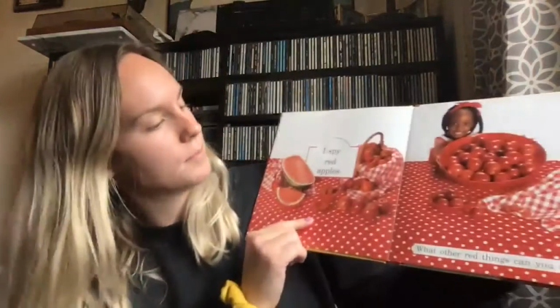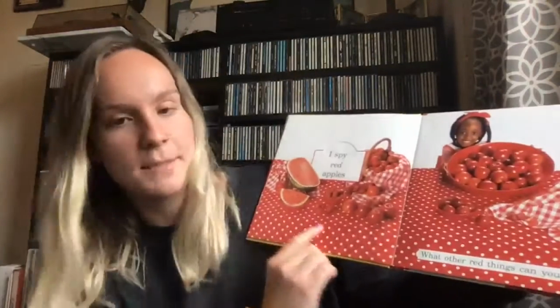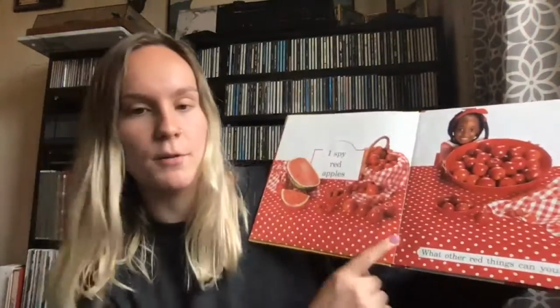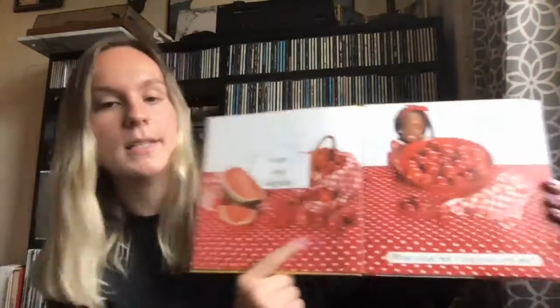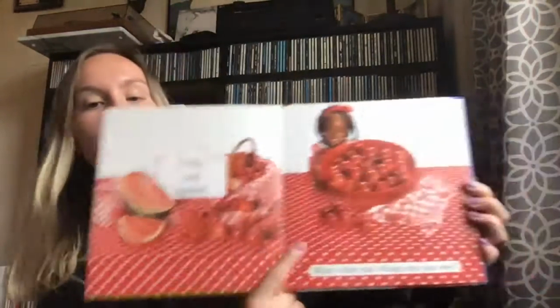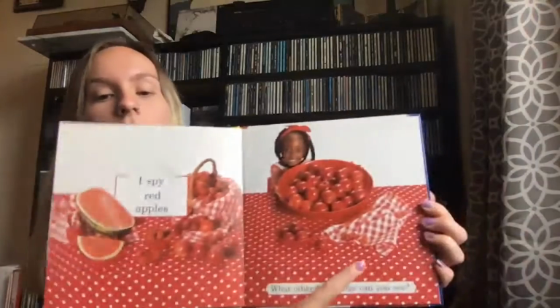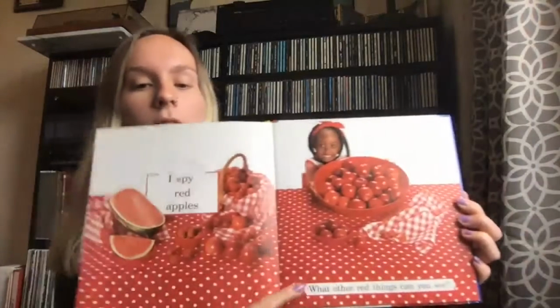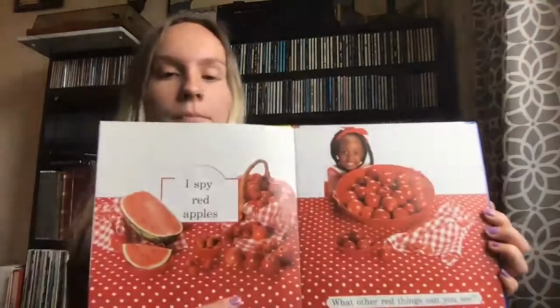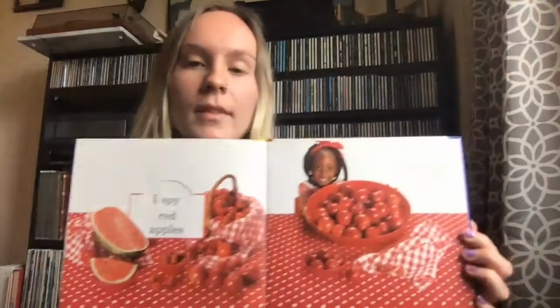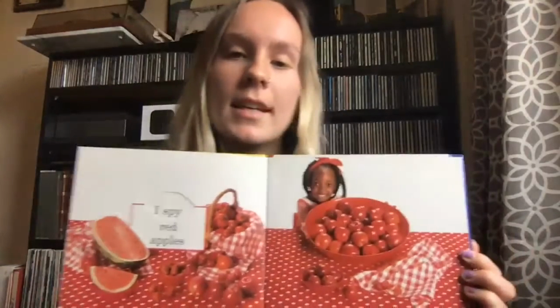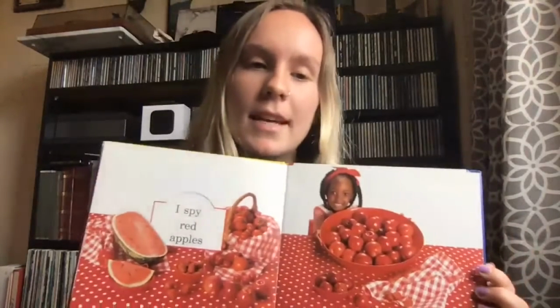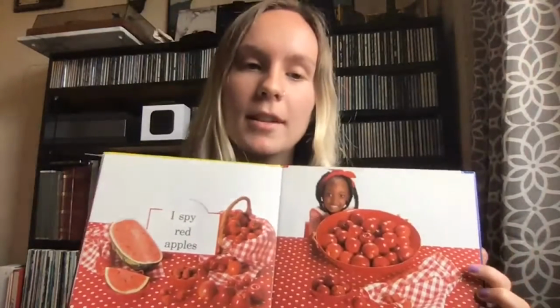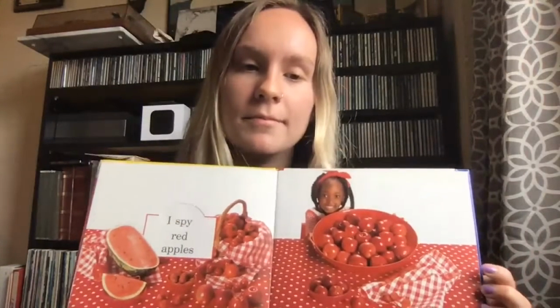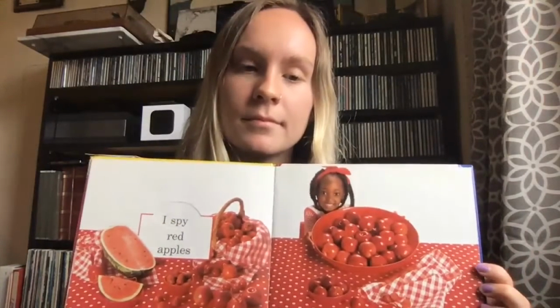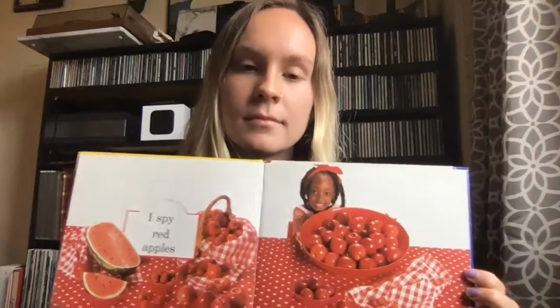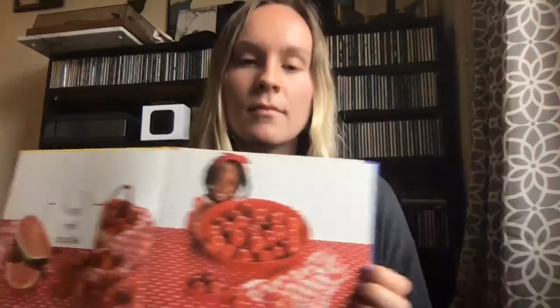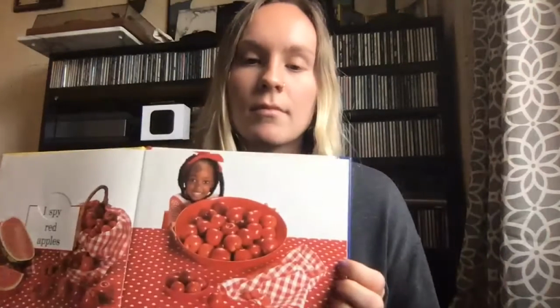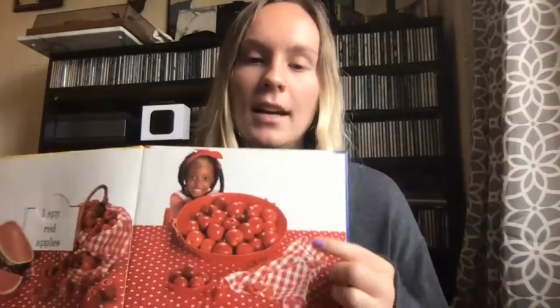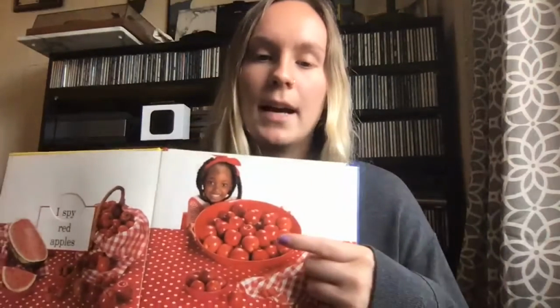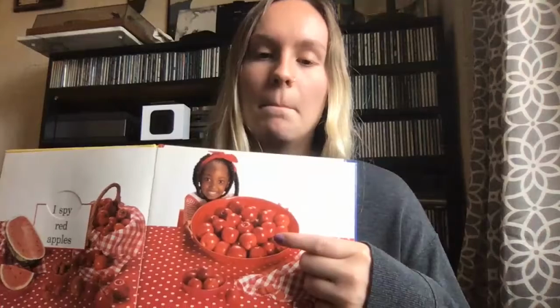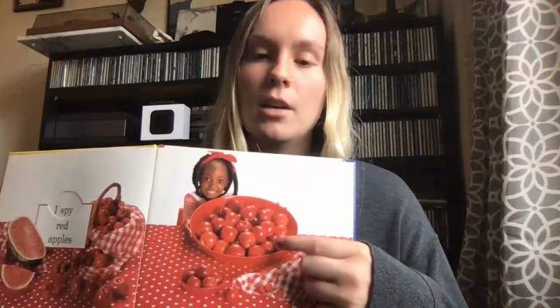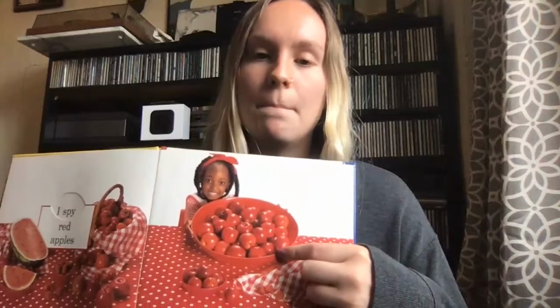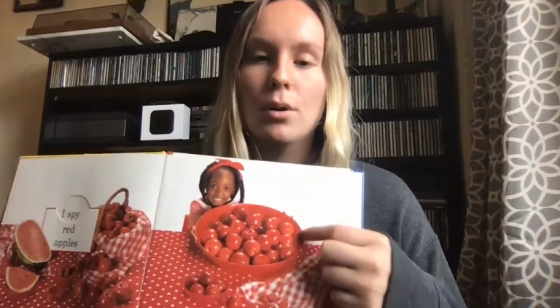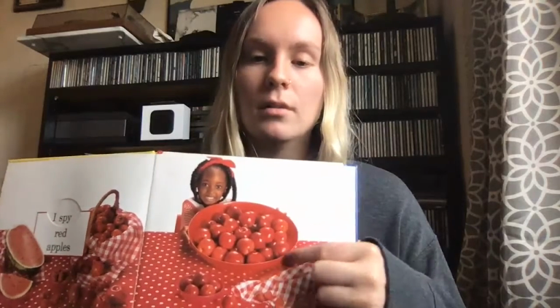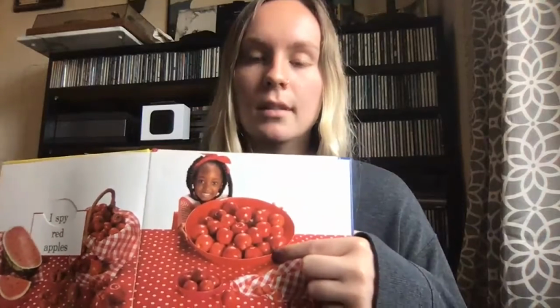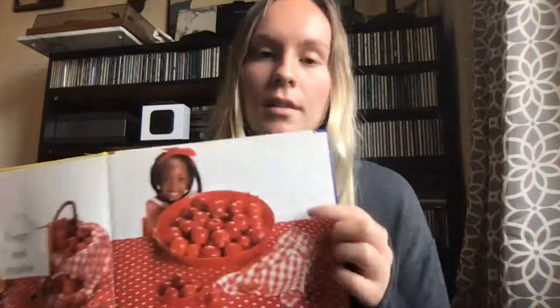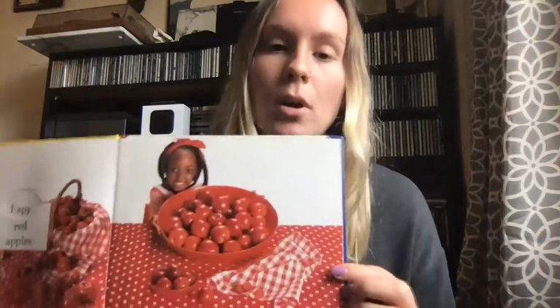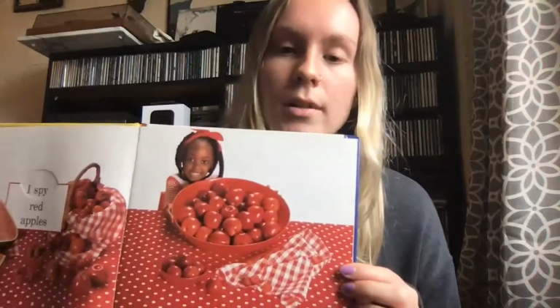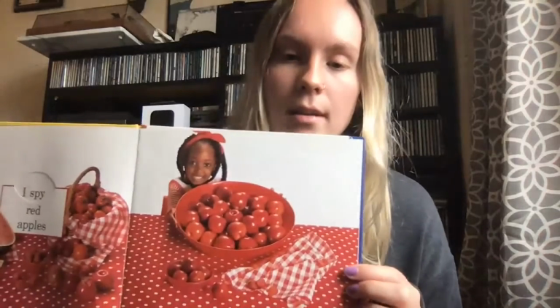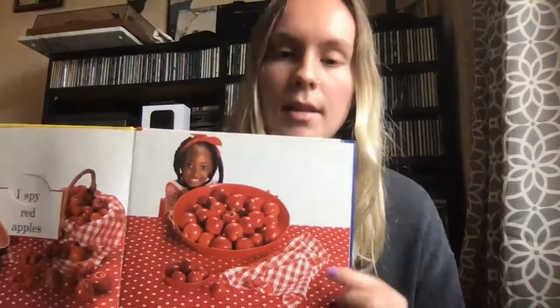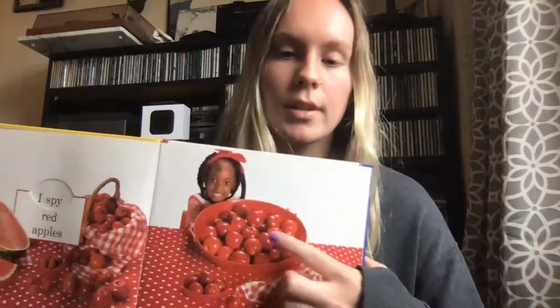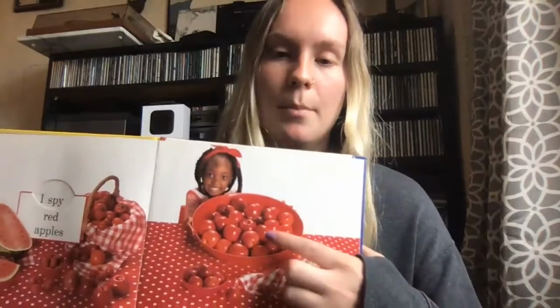I spy a red tablecloth. This keeps the table clean. I spy a big red bowl. The bowl holds things — it's holding the apples.